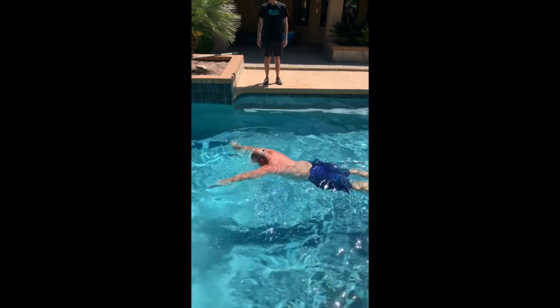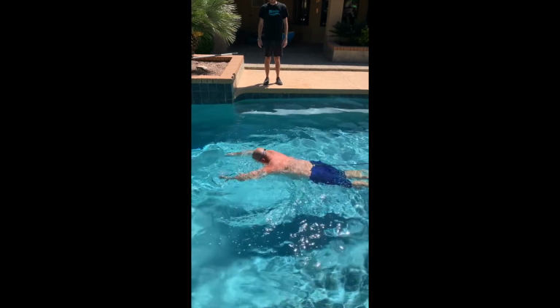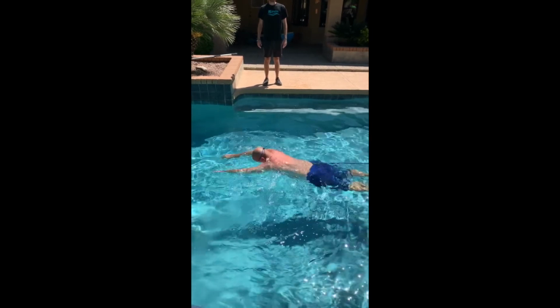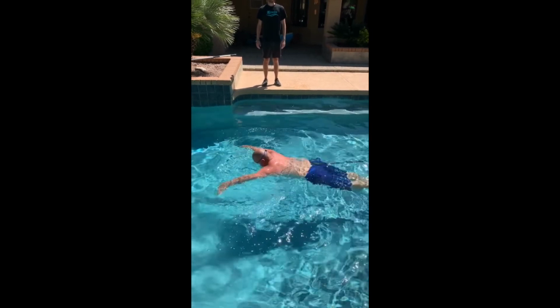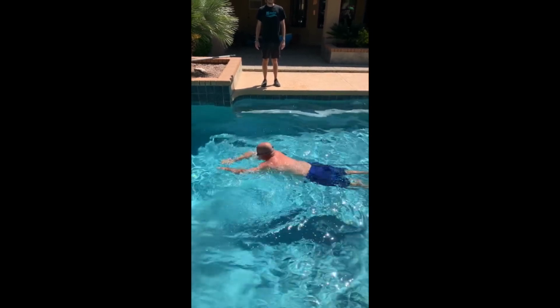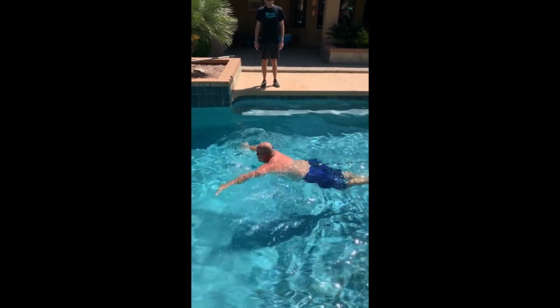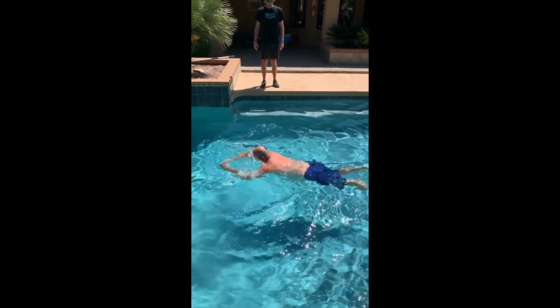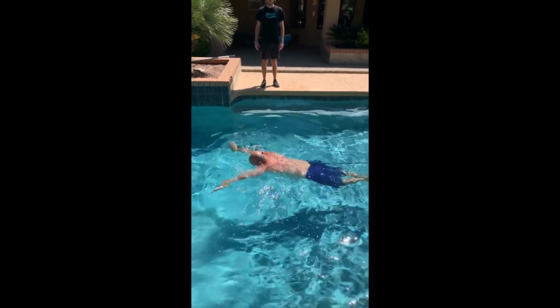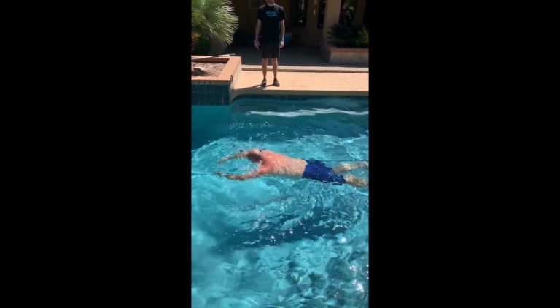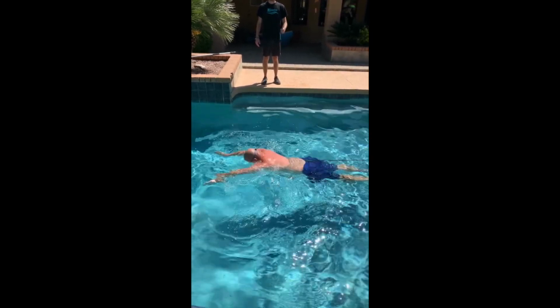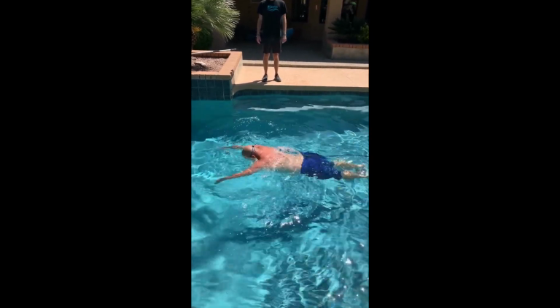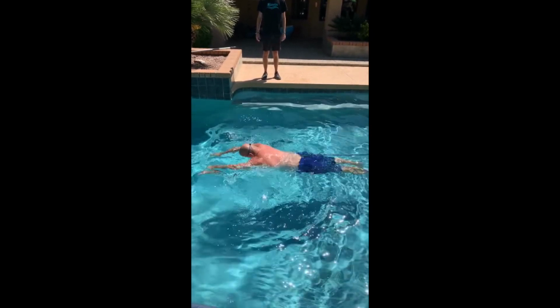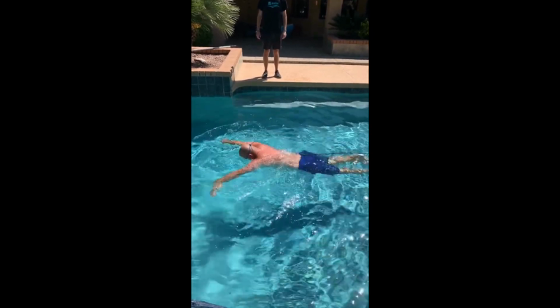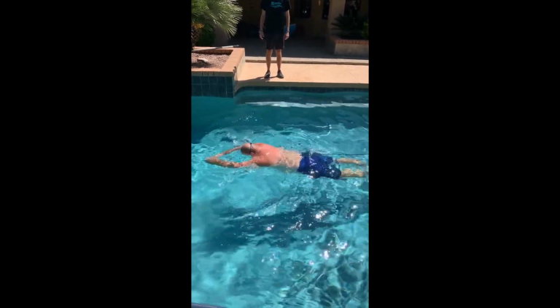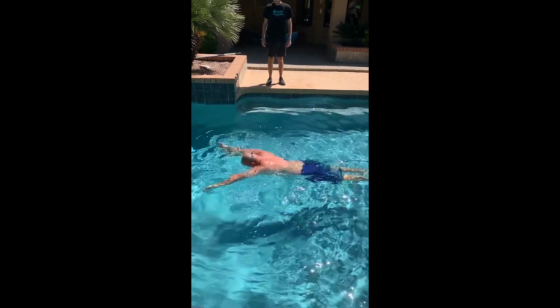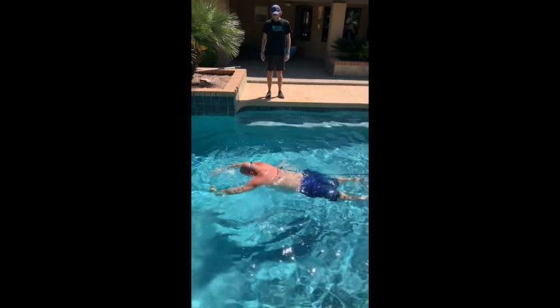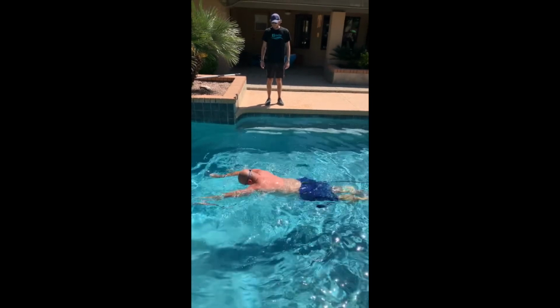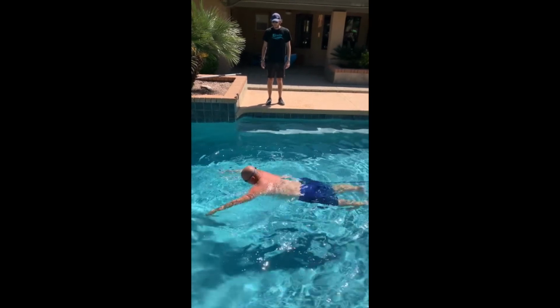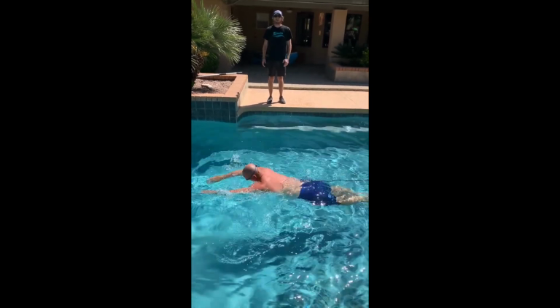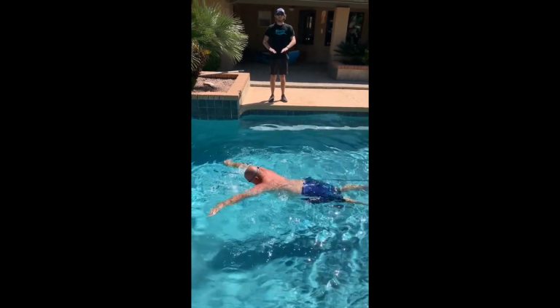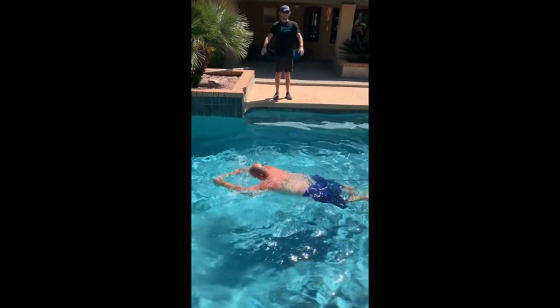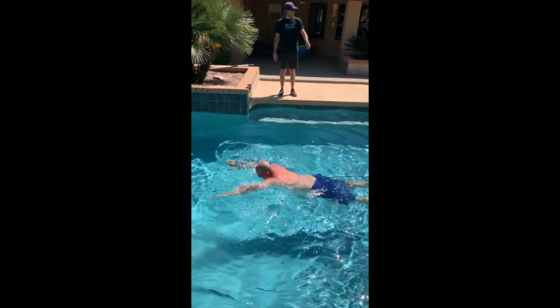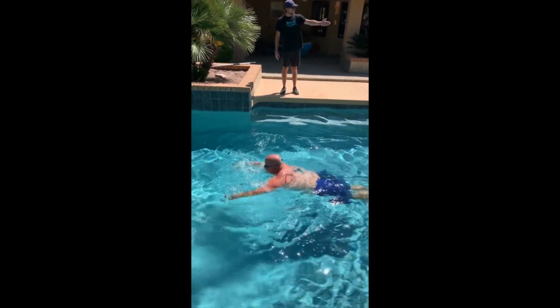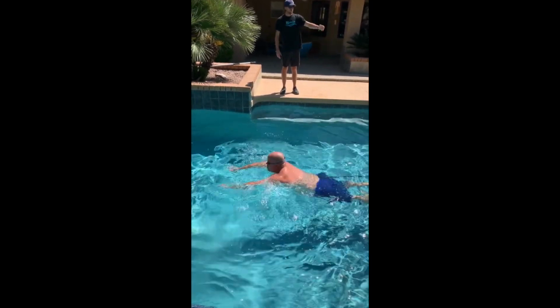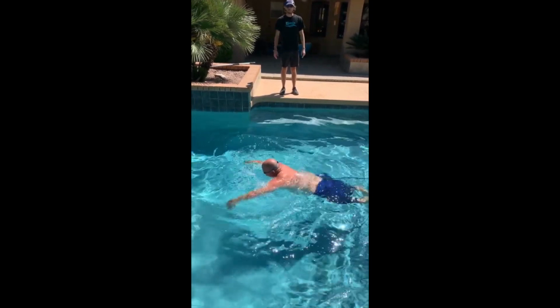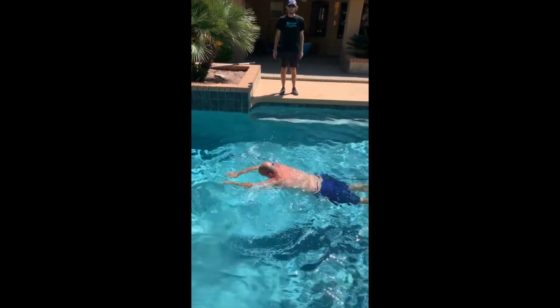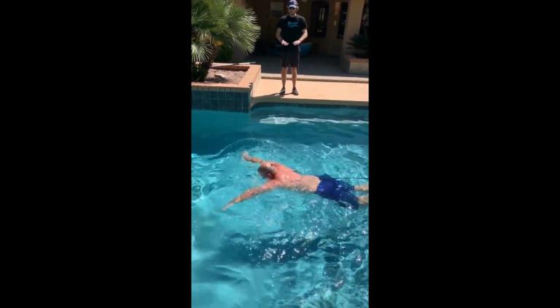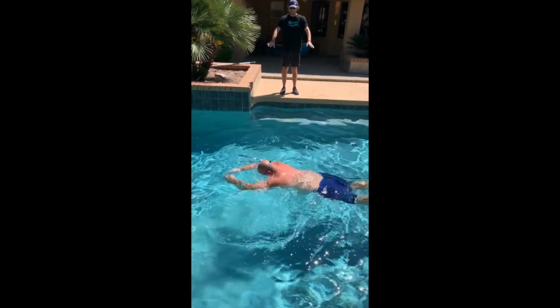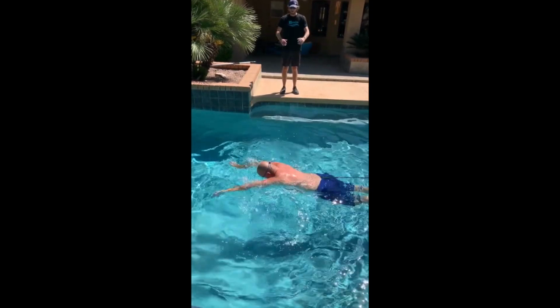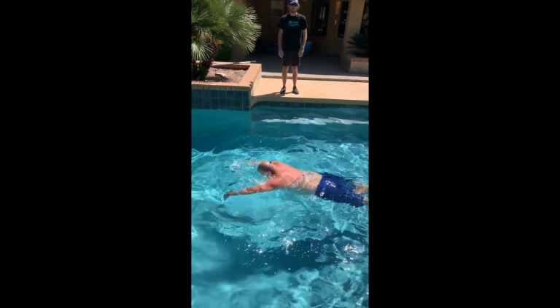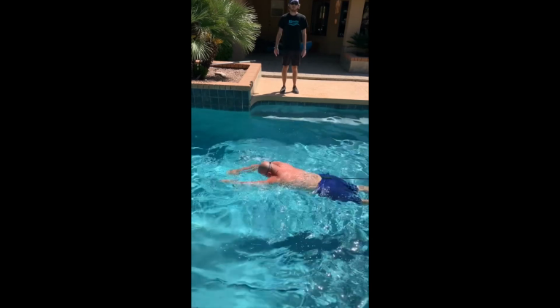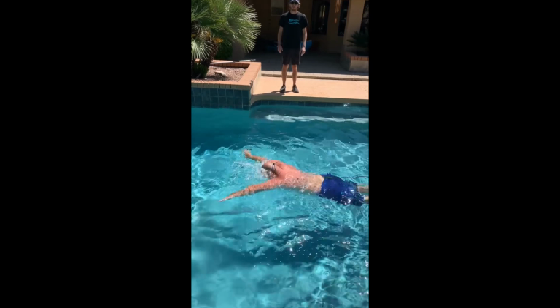You can use a snorkel for this. You can use a pull buoy to keep your hips up. And if you want to get a little bit more work, you can either use a resistance cord or a resistance cord with paddles.